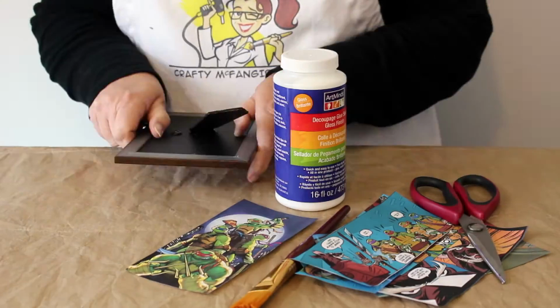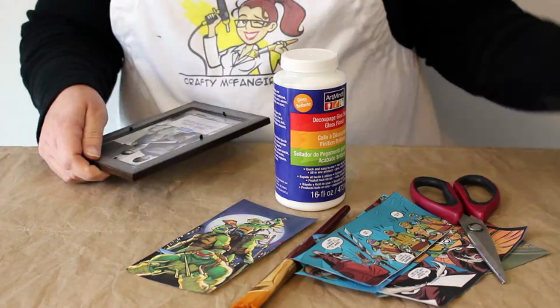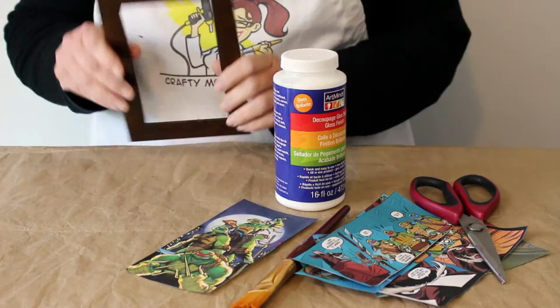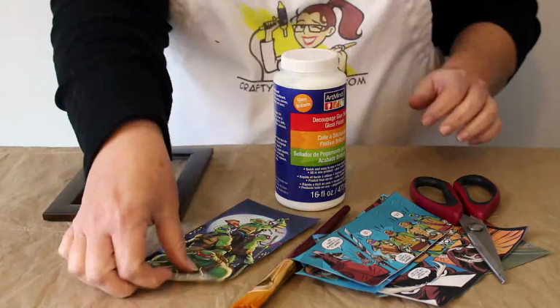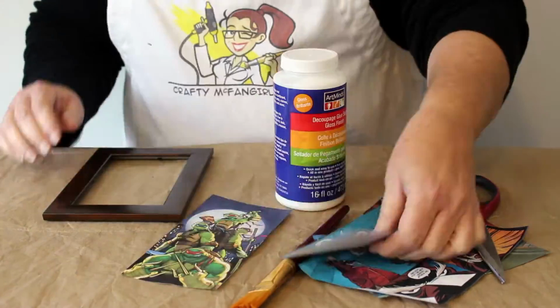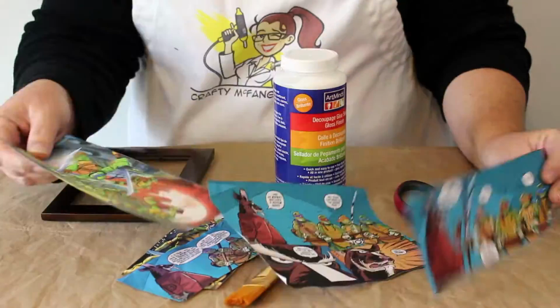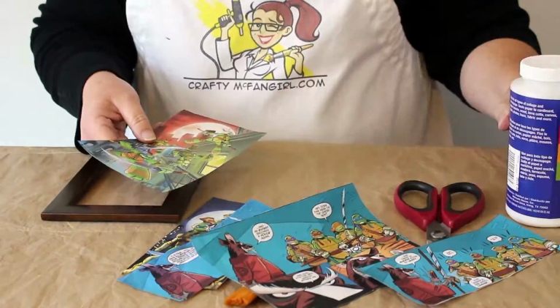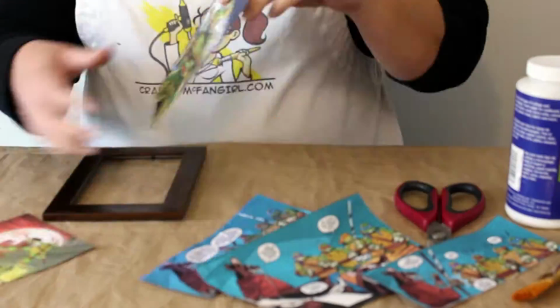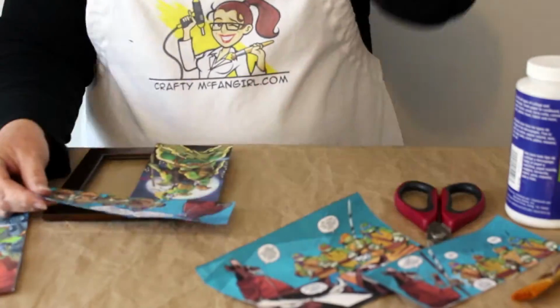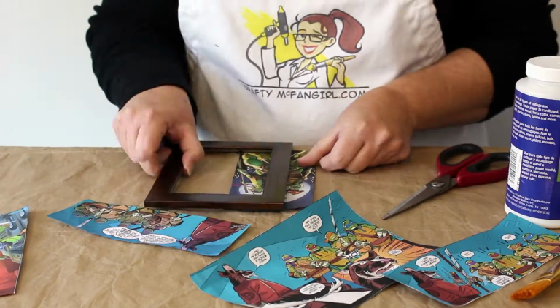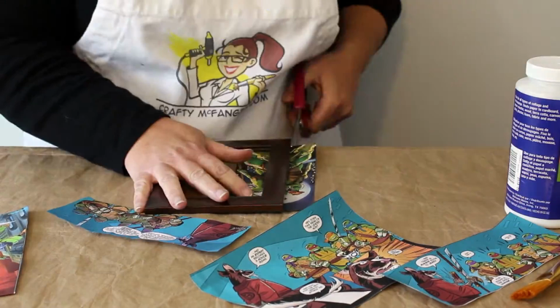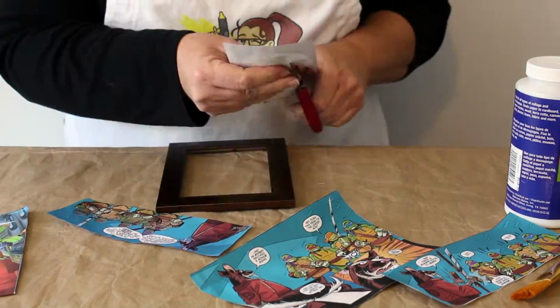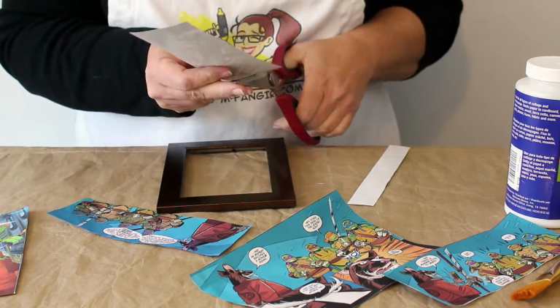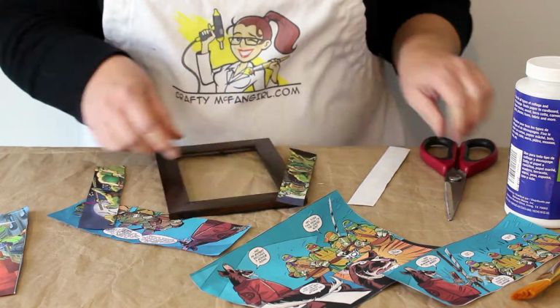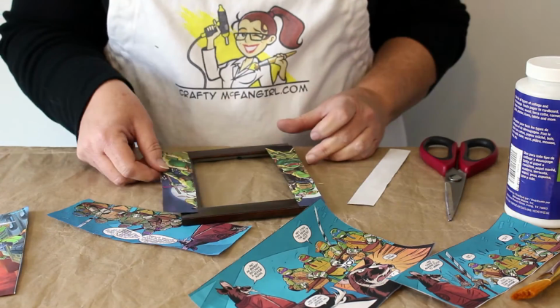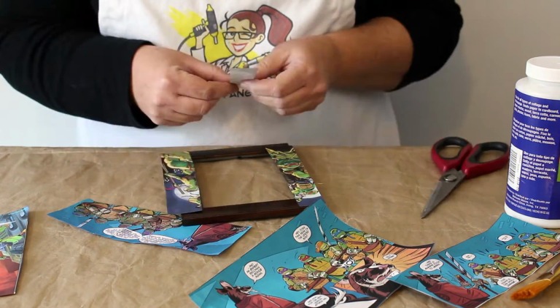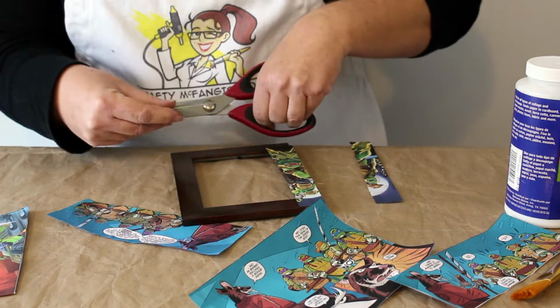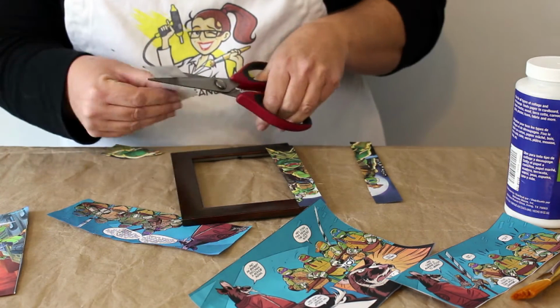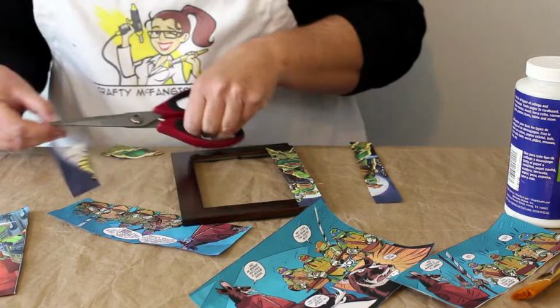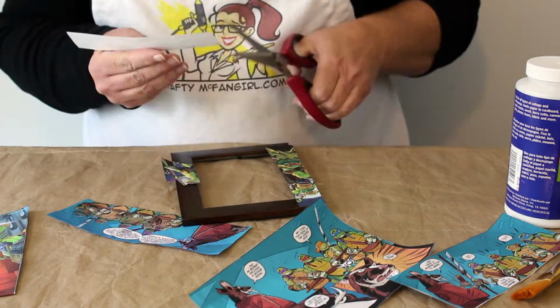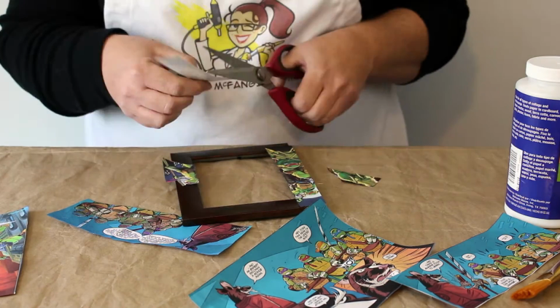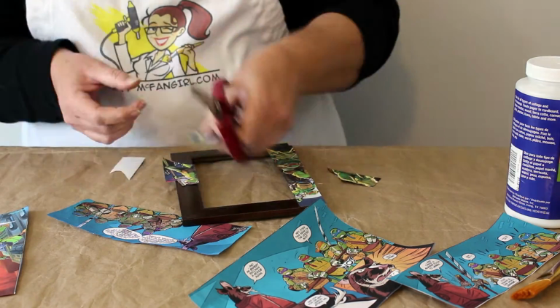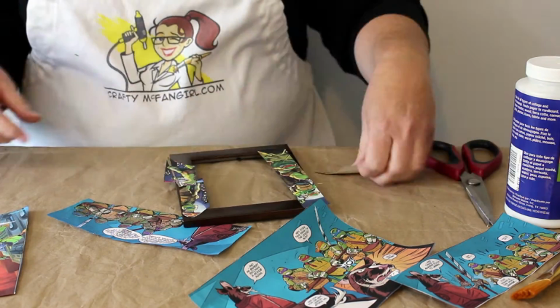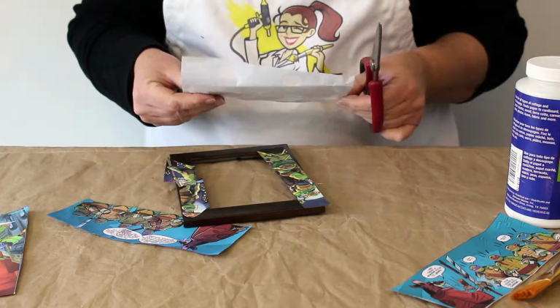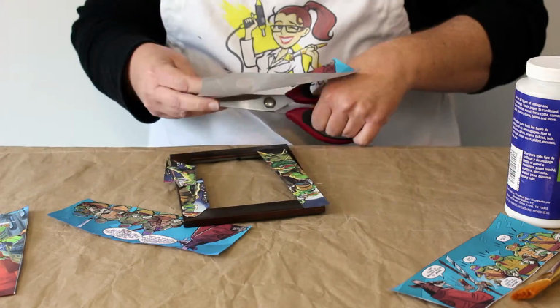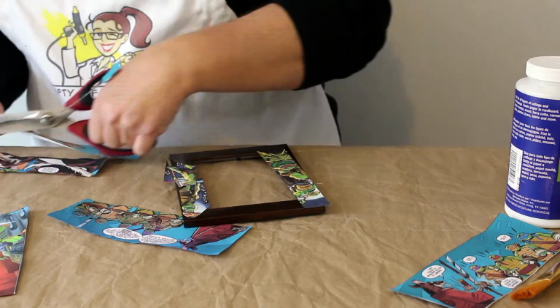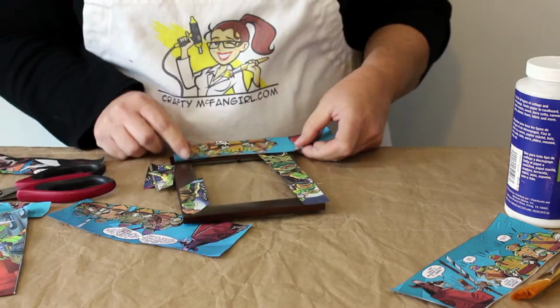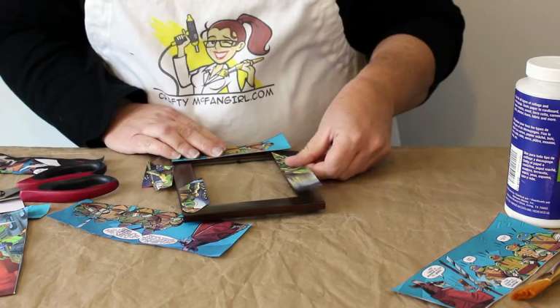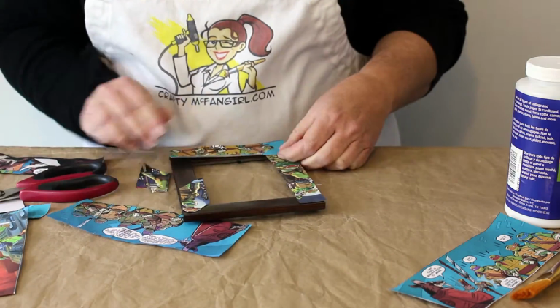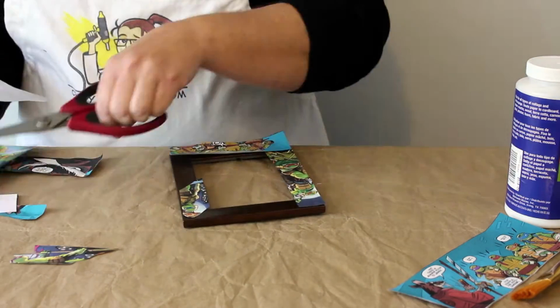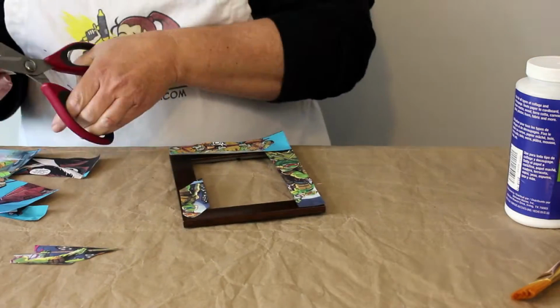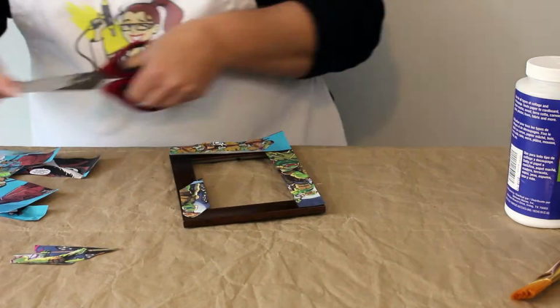Take the back and glass out of your frame. Then begin figuring out how you want to place the artwork. Cut the art into strips or trim out the characters you want to use. Before you glue anything down, arrange all the pieces.